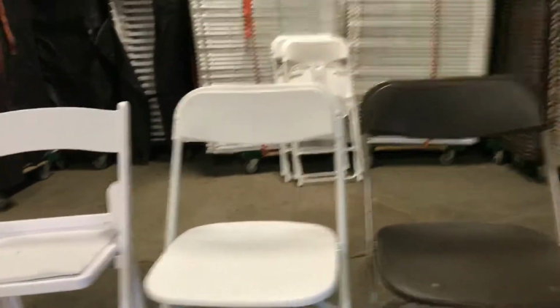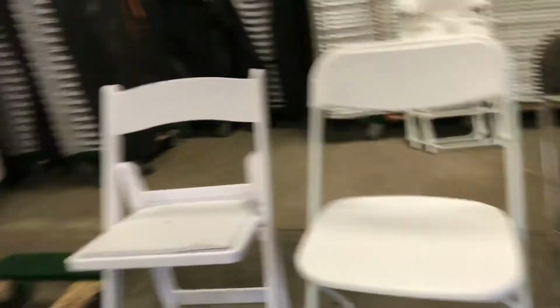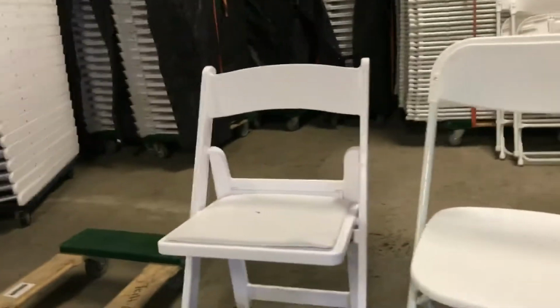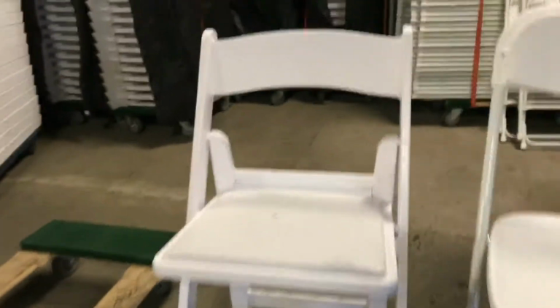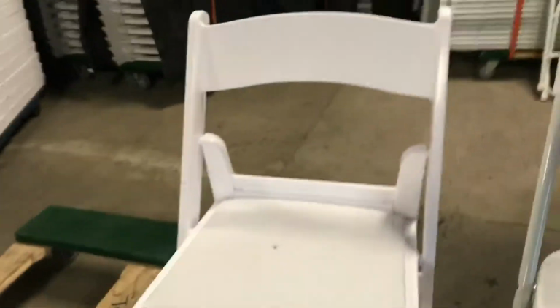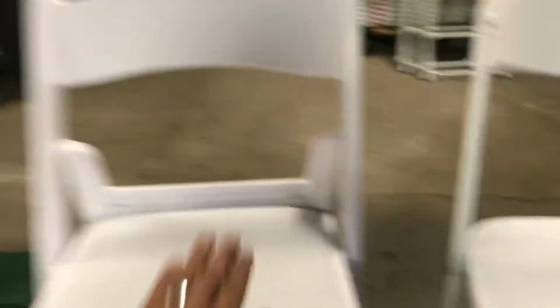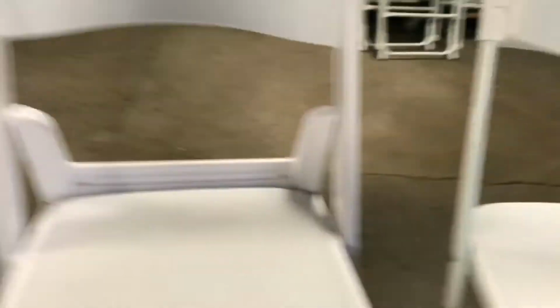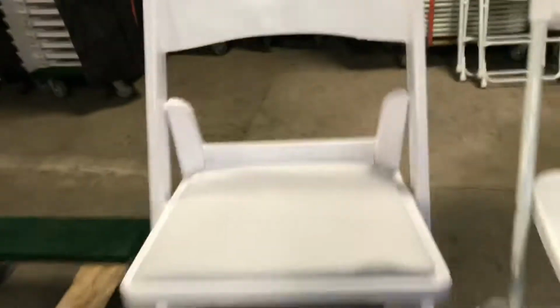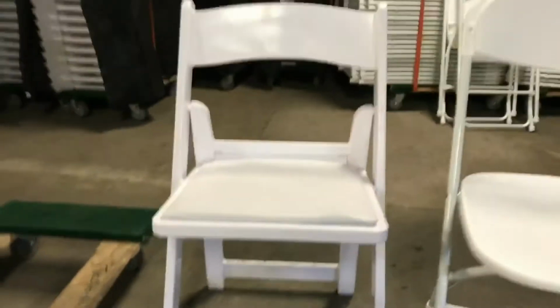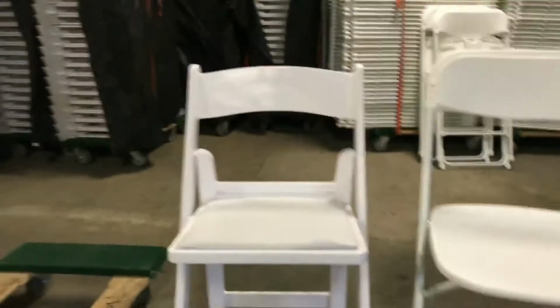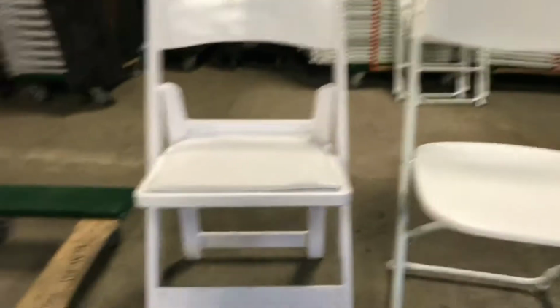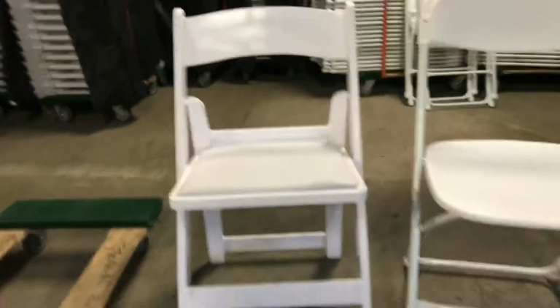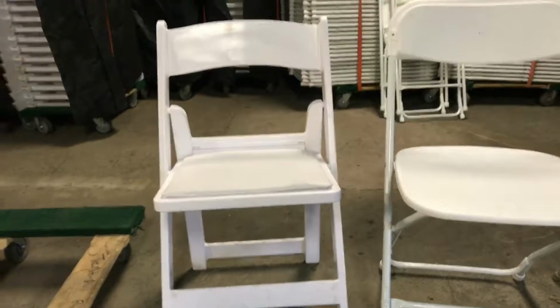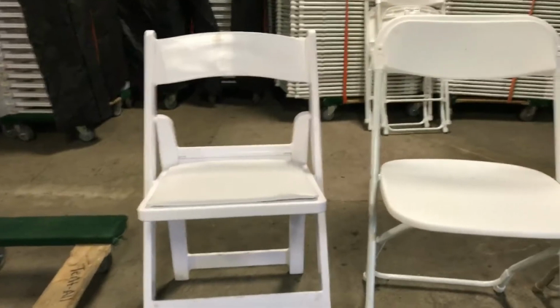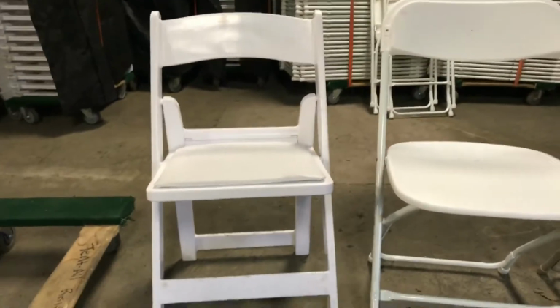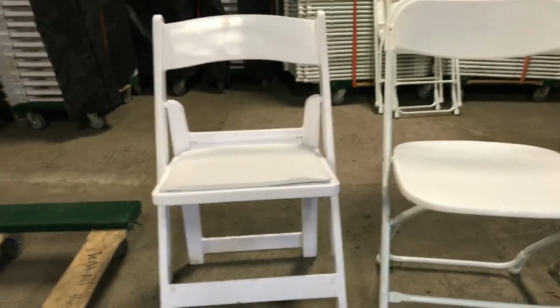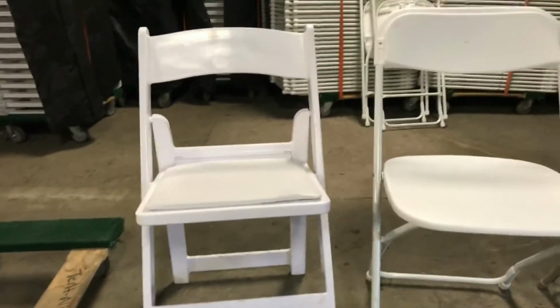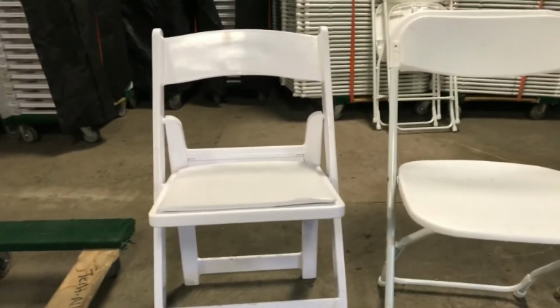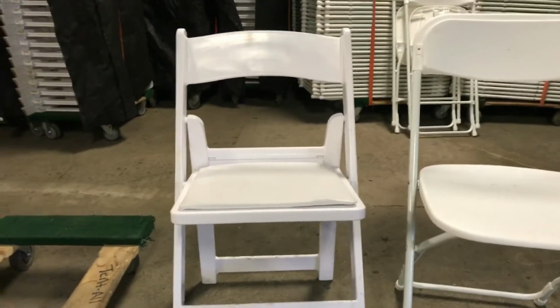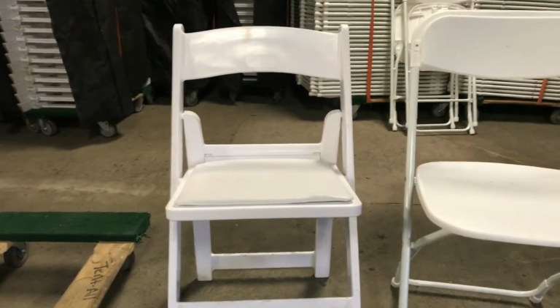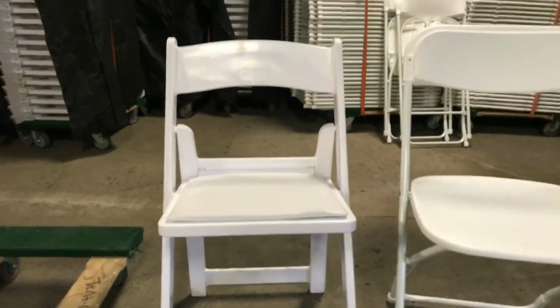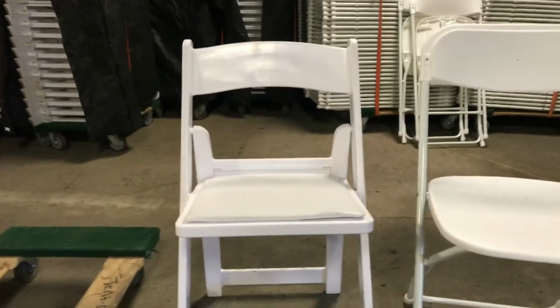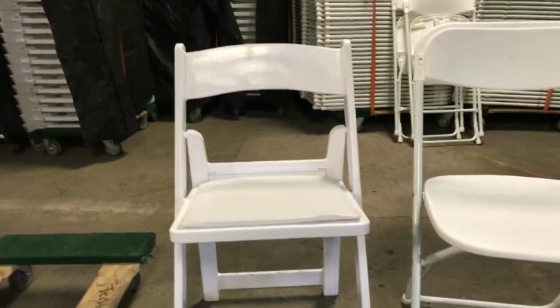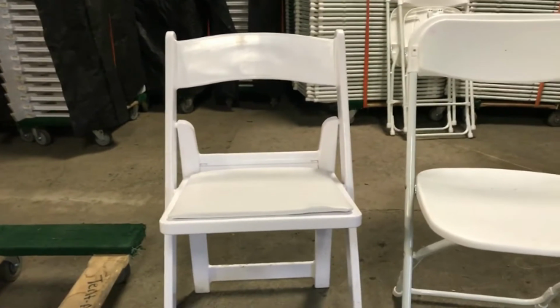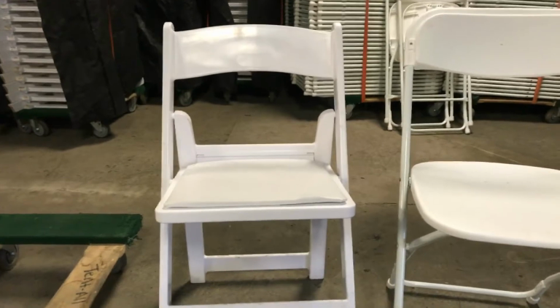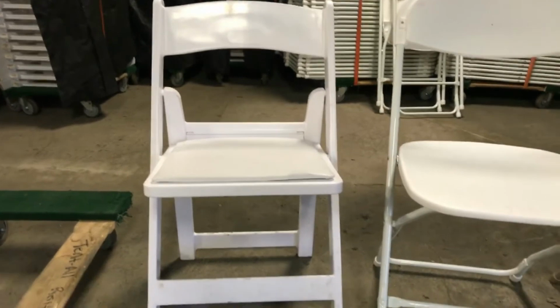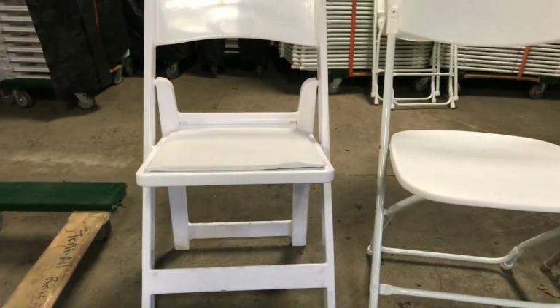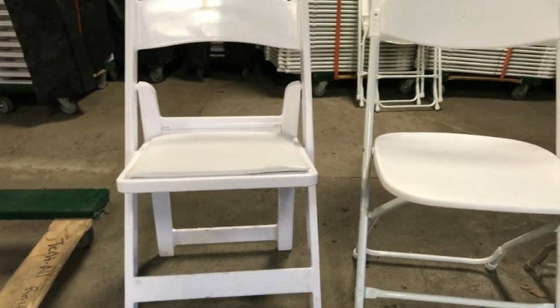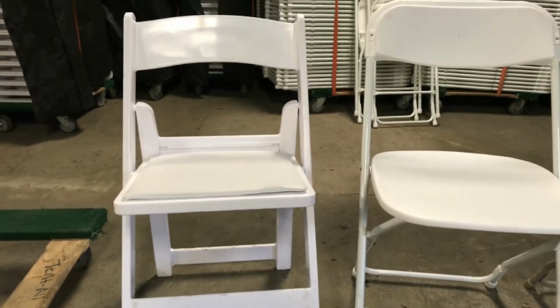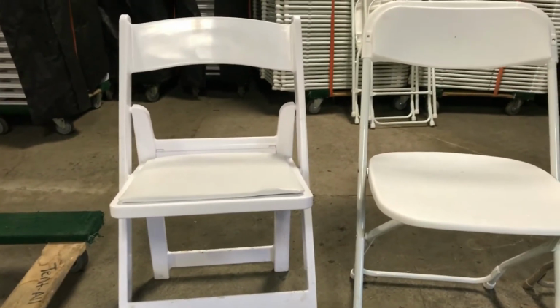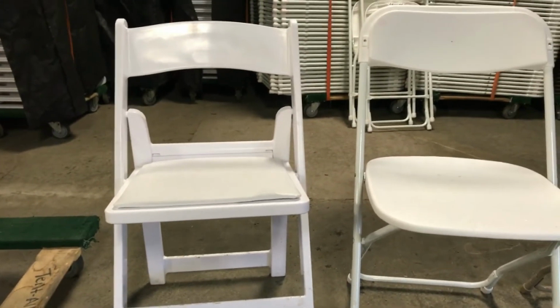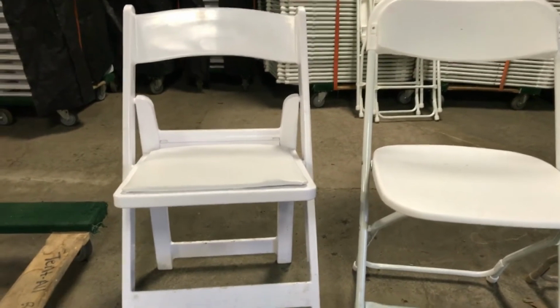And then the white padded chairs — we send them out for $2.50 a piece; other companies send them out for a little bit more. These will go out for weddings mostly, or higher-end kind of grad parties.